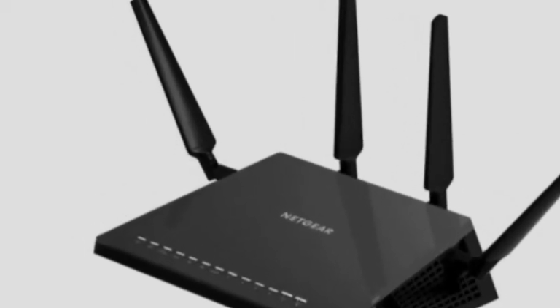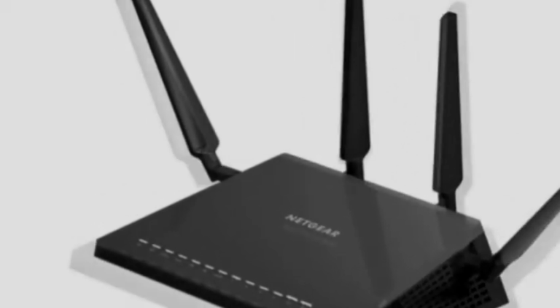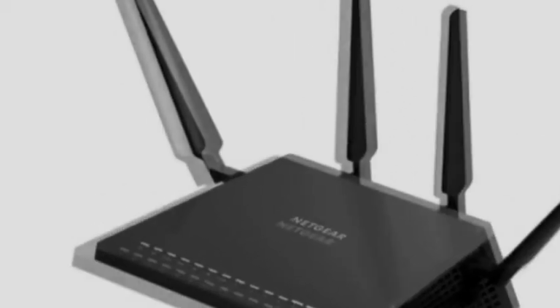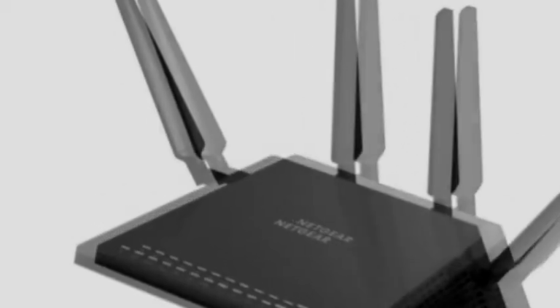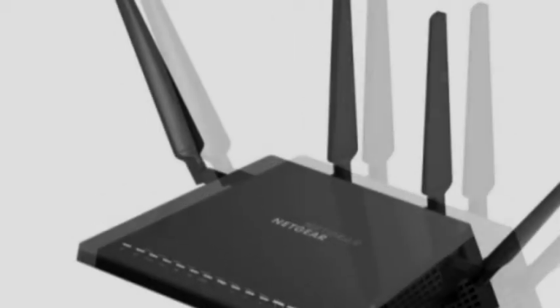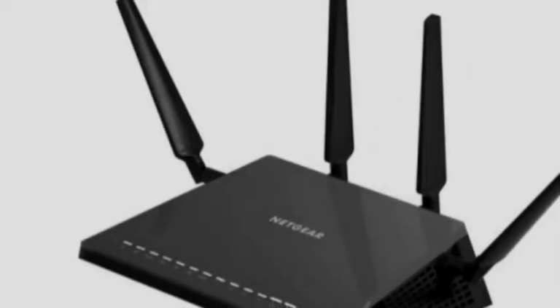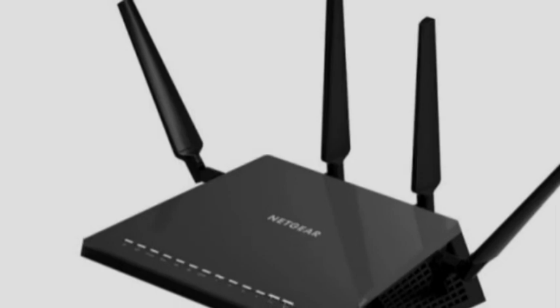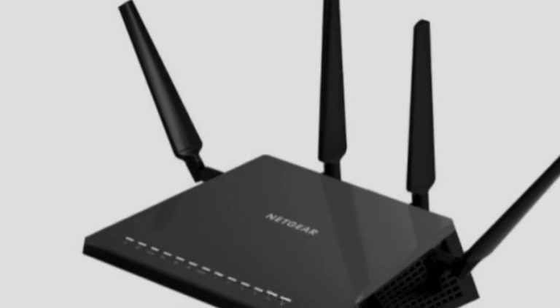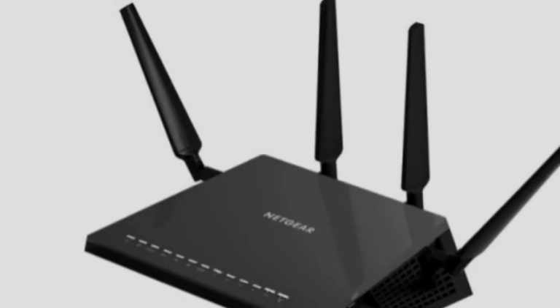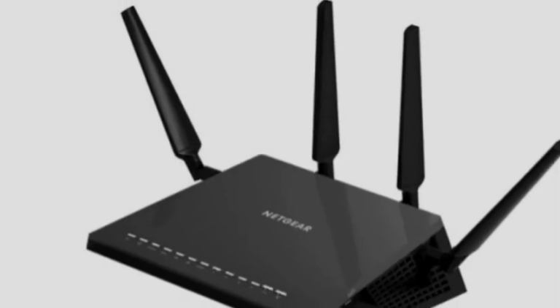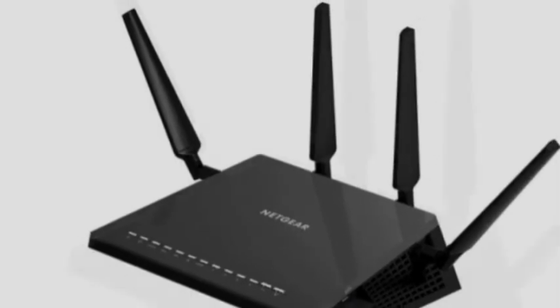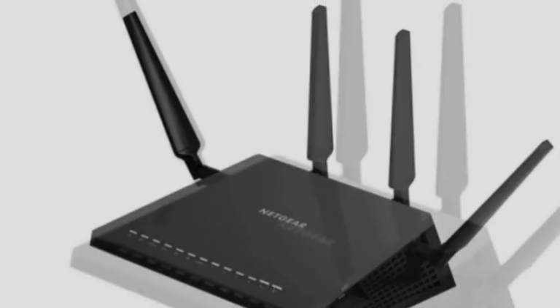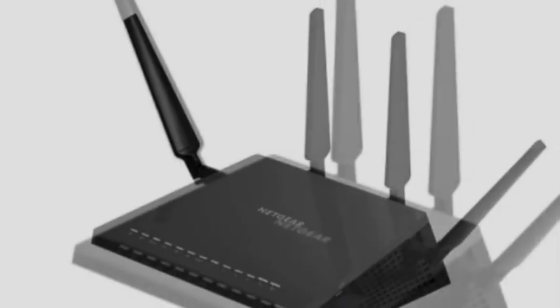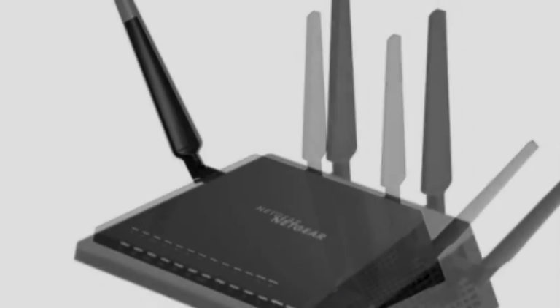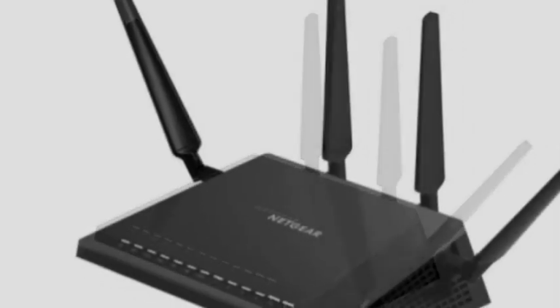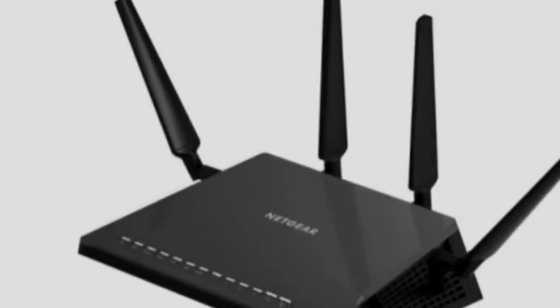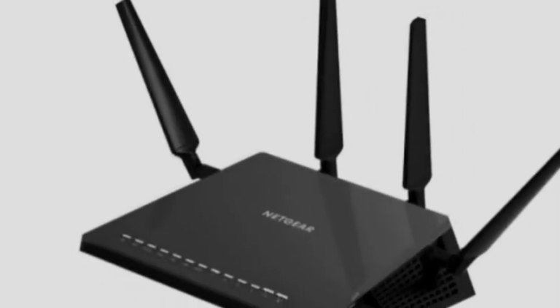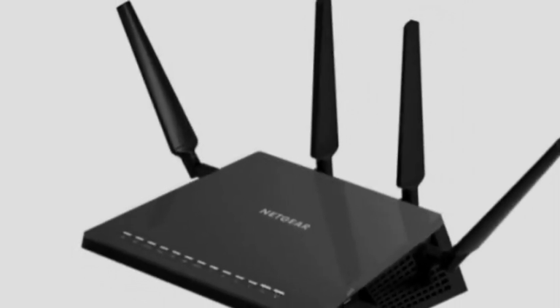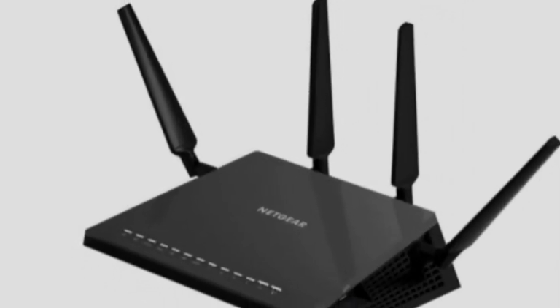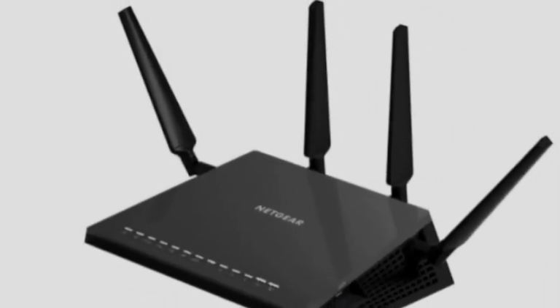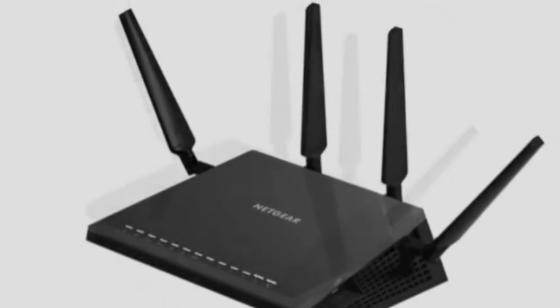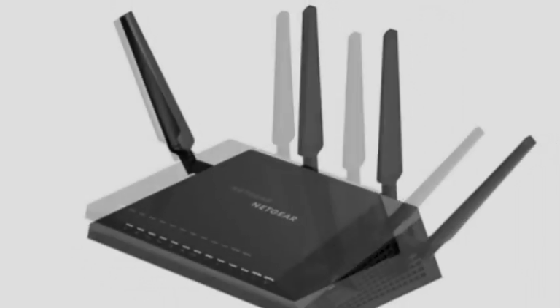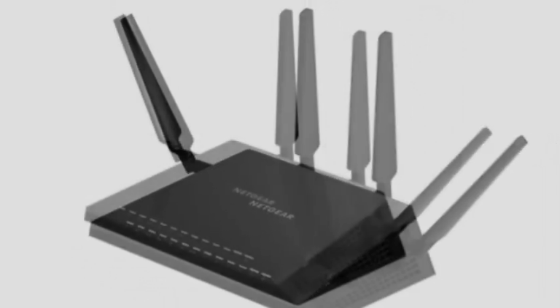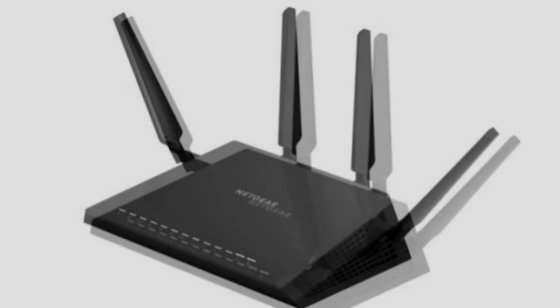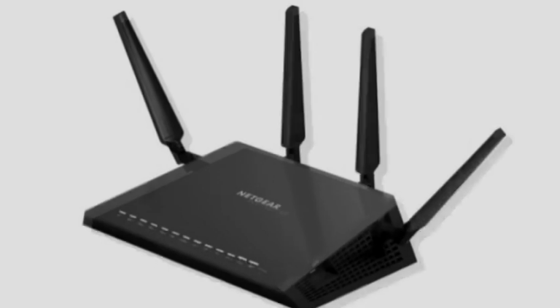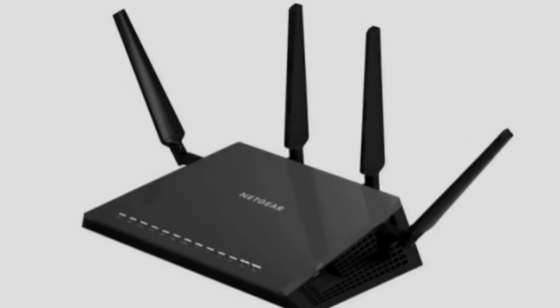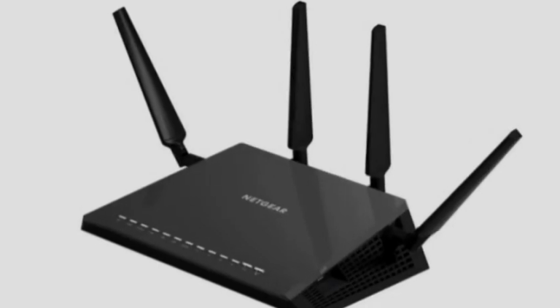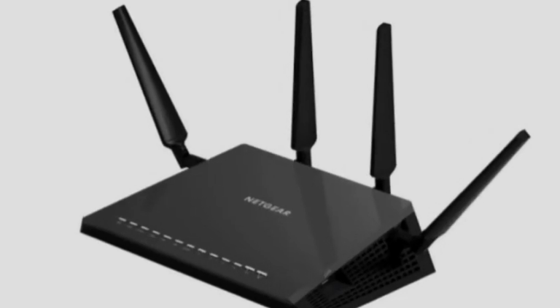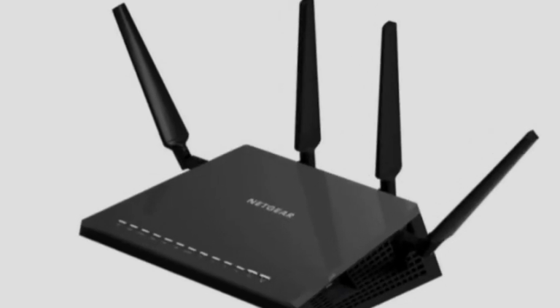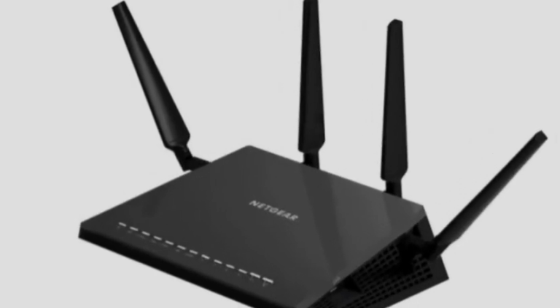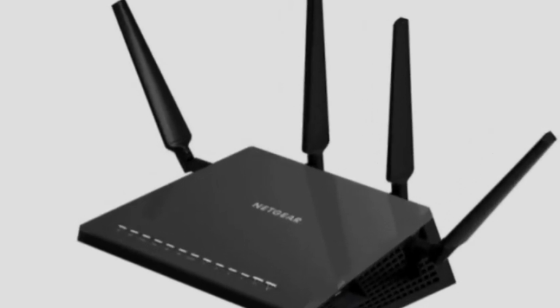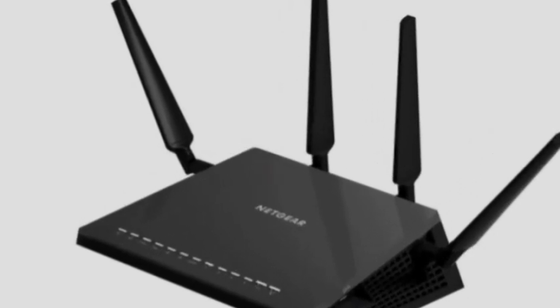If you're keen to snap up a Nighthawk X4, then you're in luck — it's now available, although you're looking at a hefty £229.99 price tag. I'll see you next time.